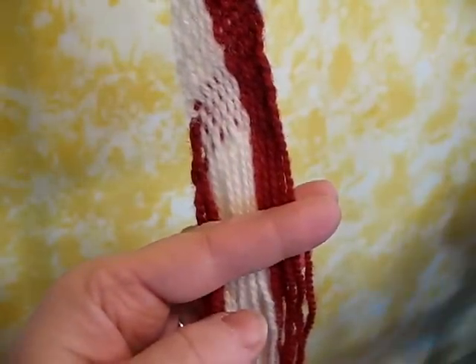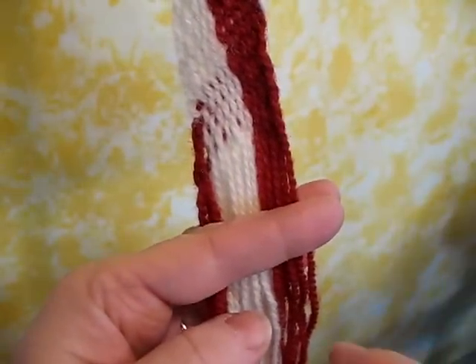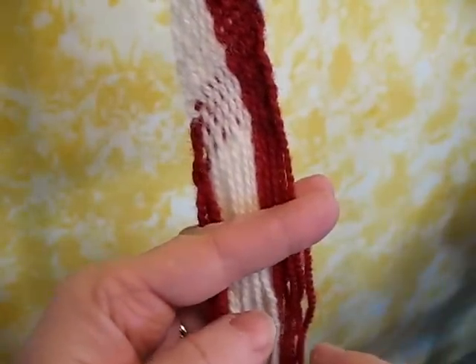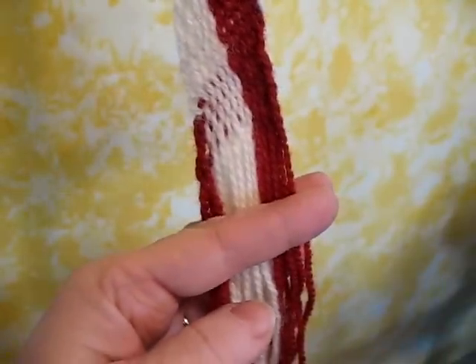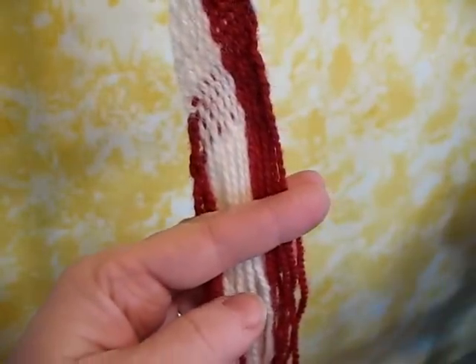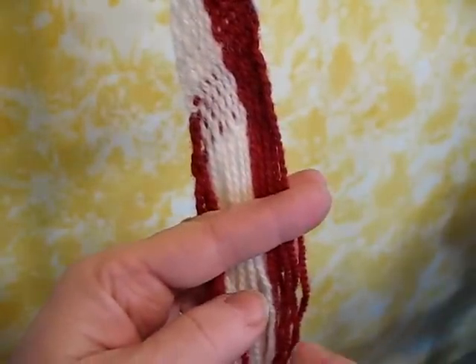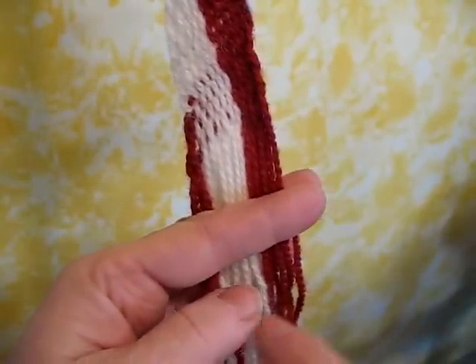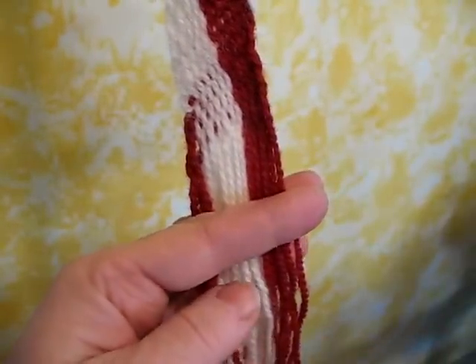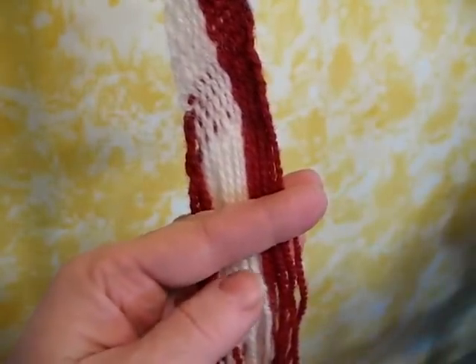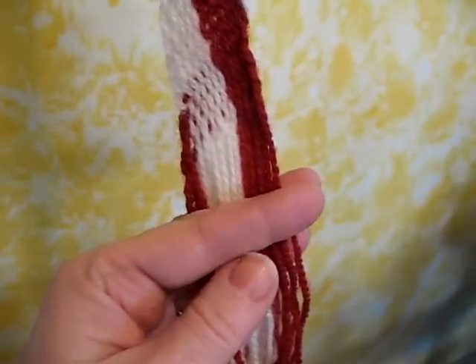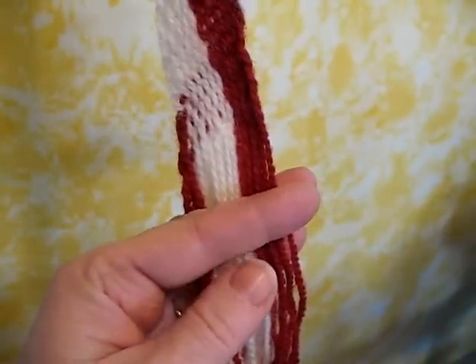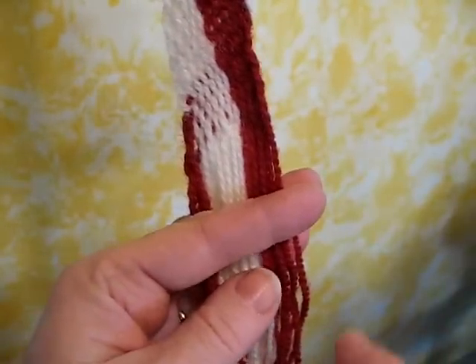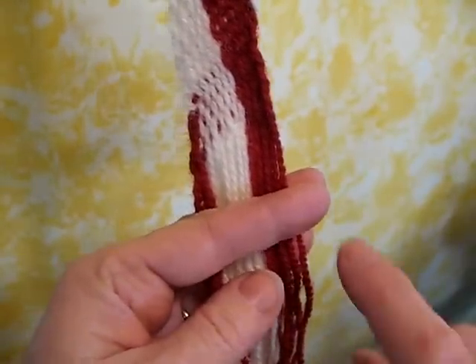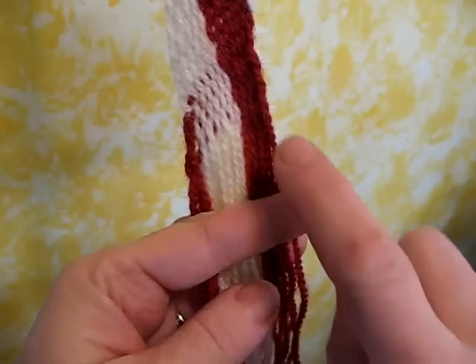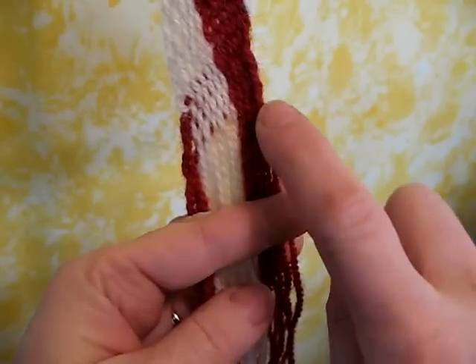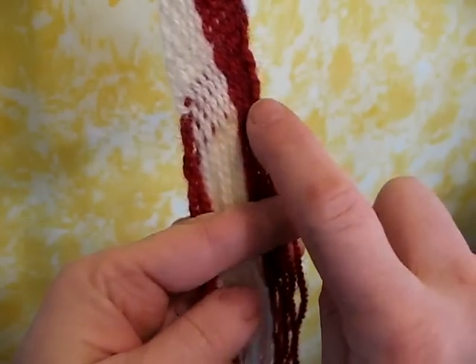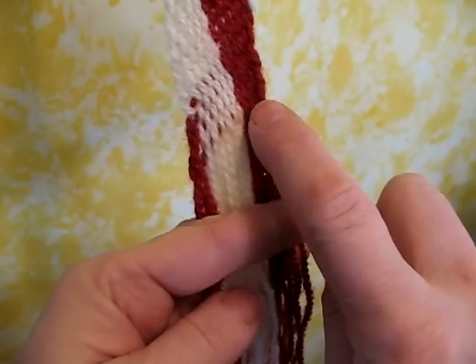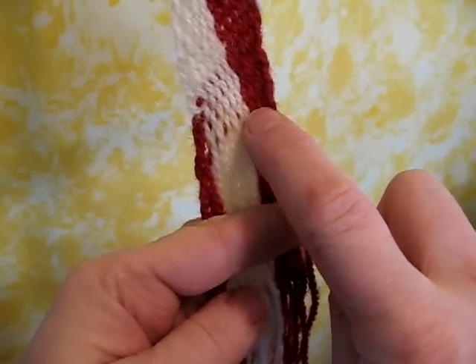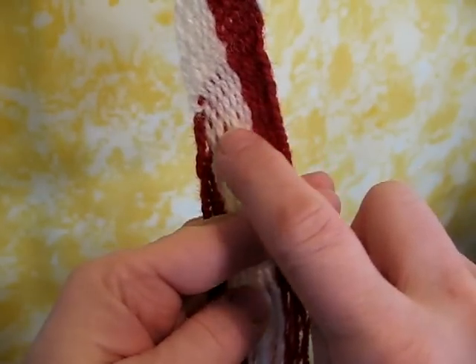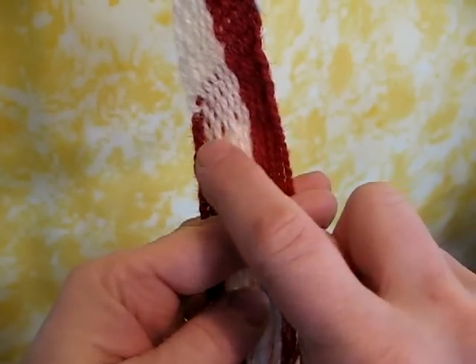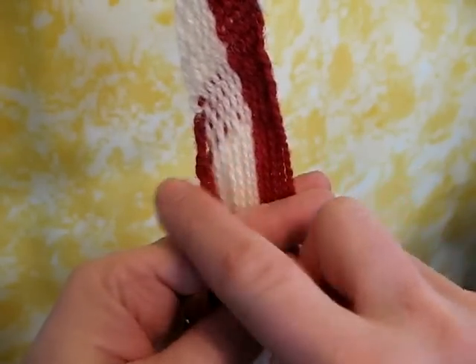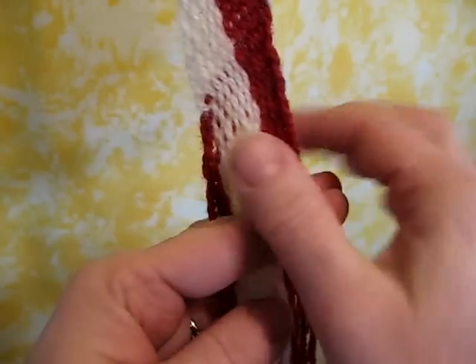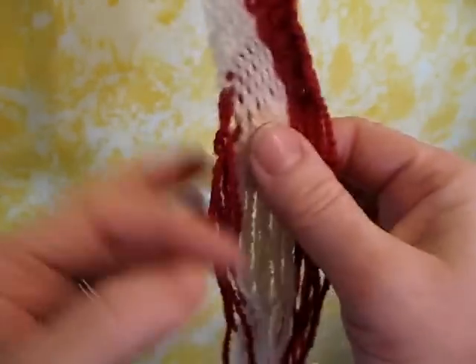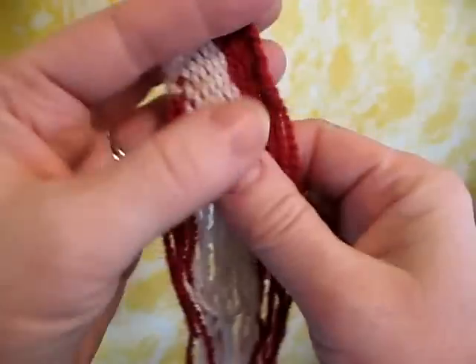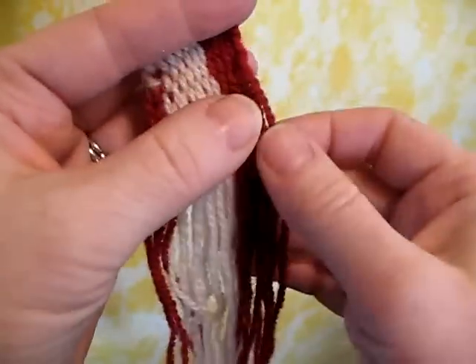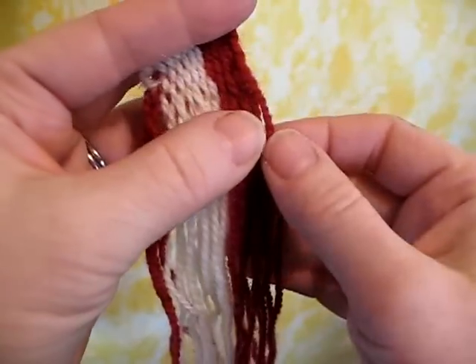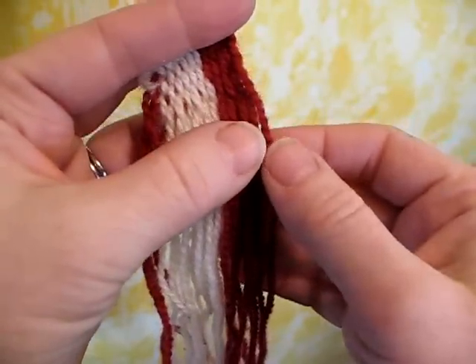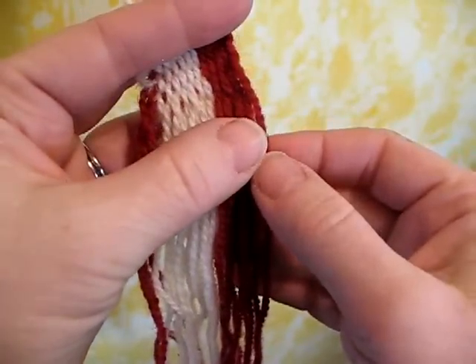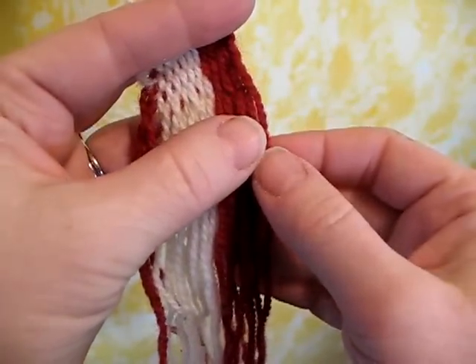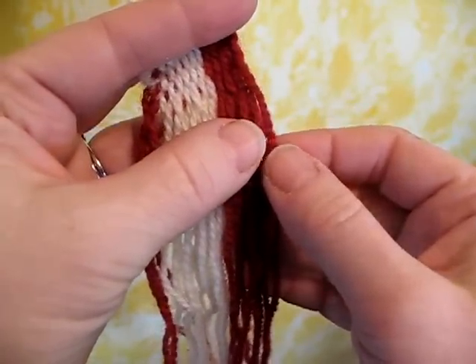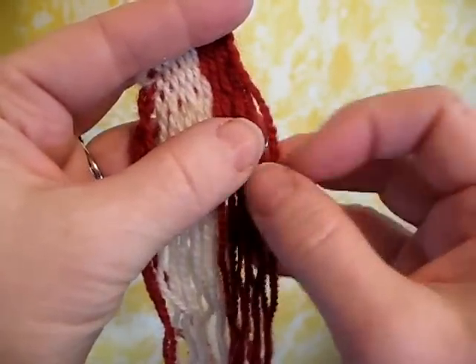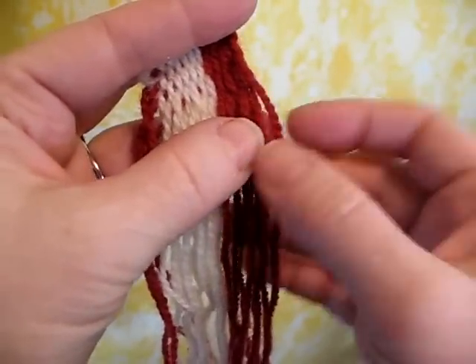Sometimes you lose the shed — not to worry. You can remedy this situation. Keep your eye along the previous weft and take the threads one by one, putting them in place.